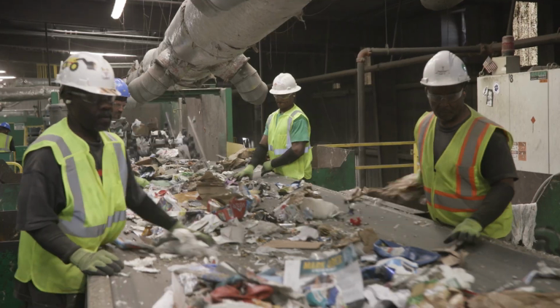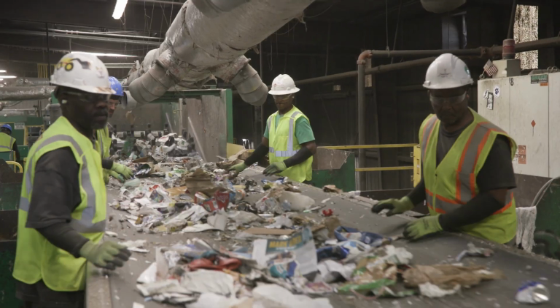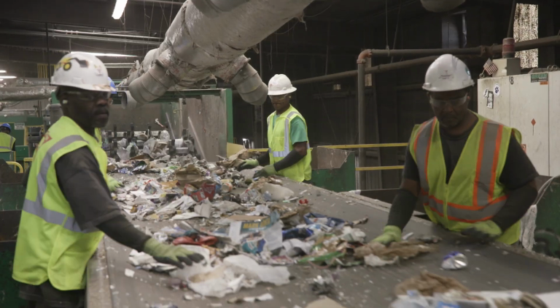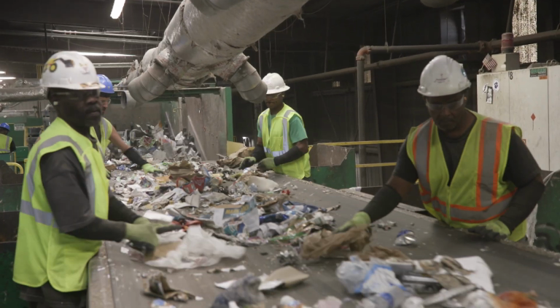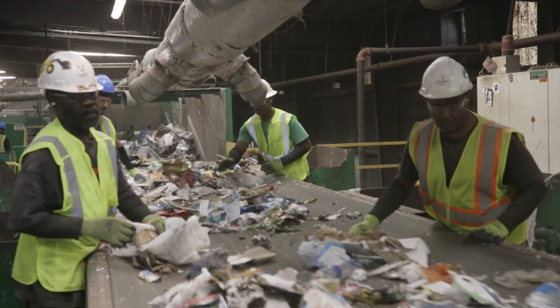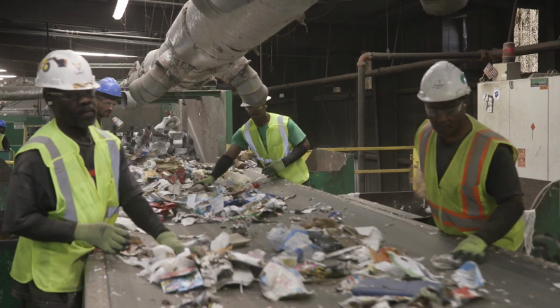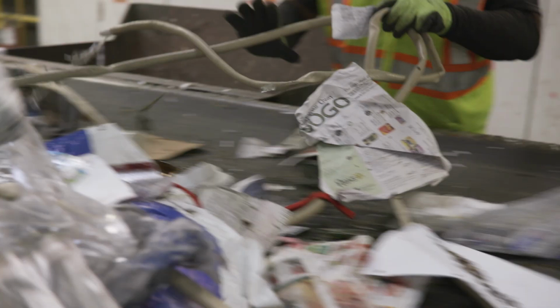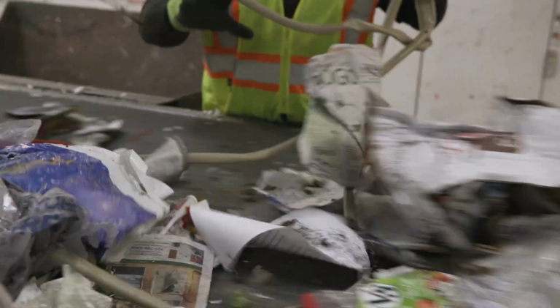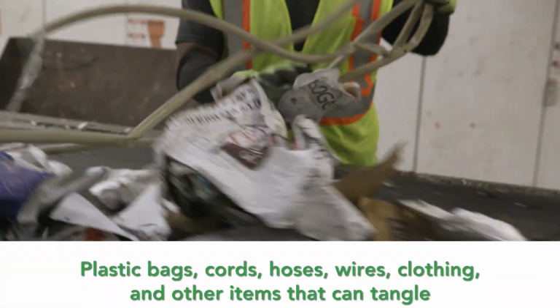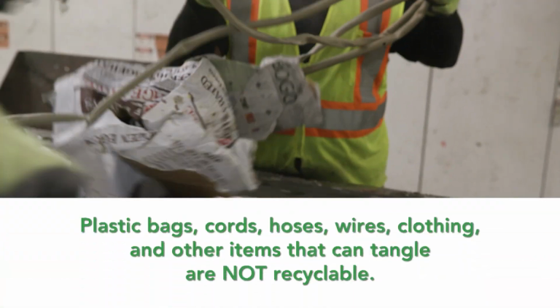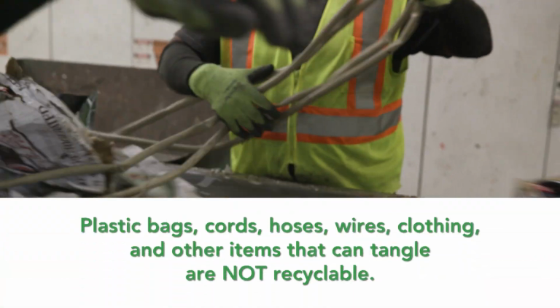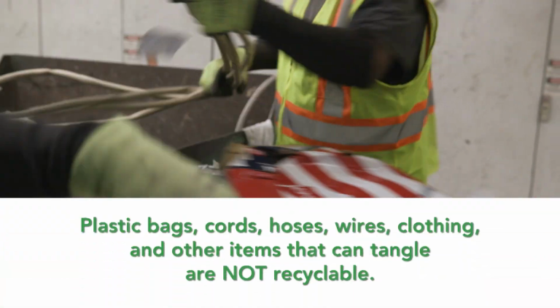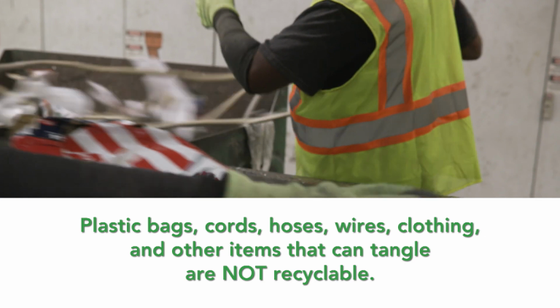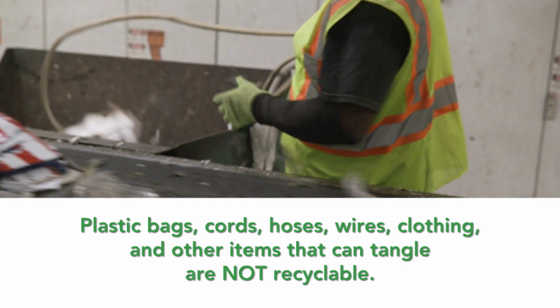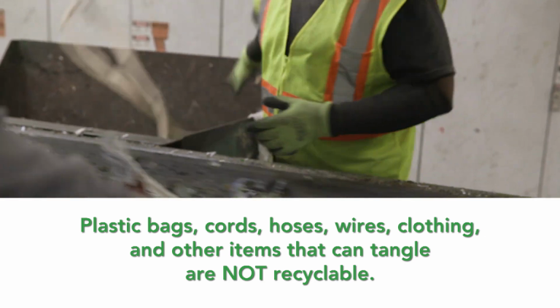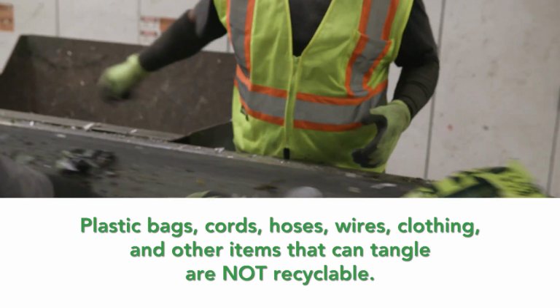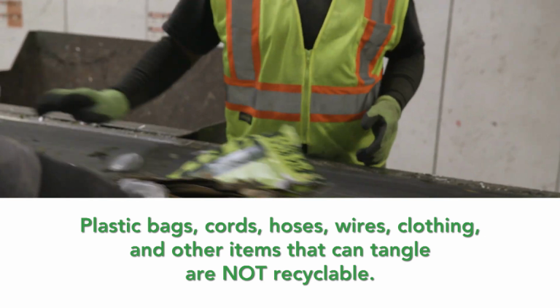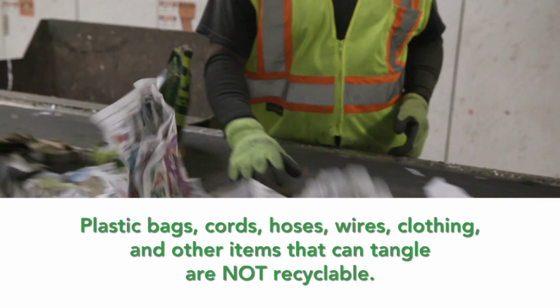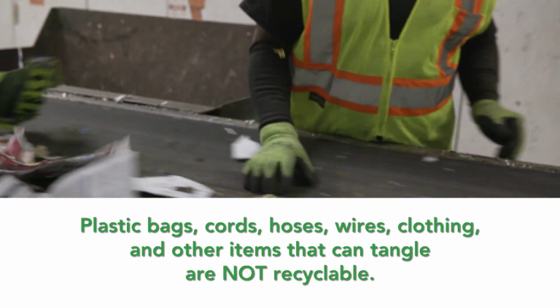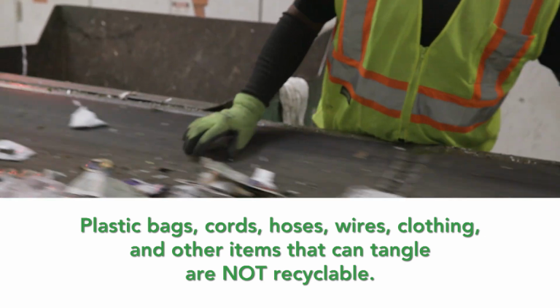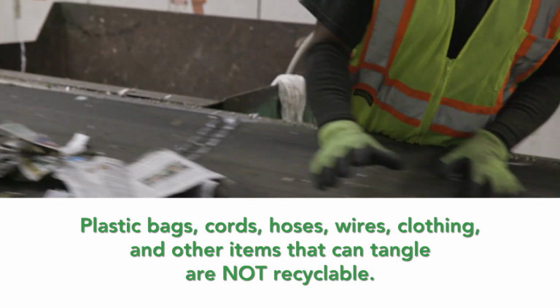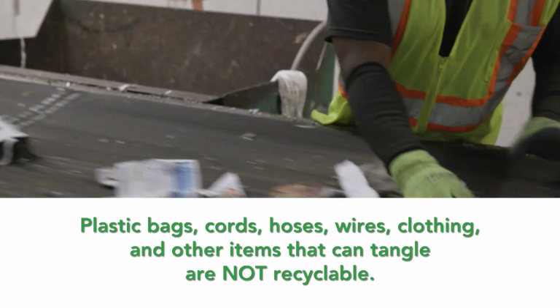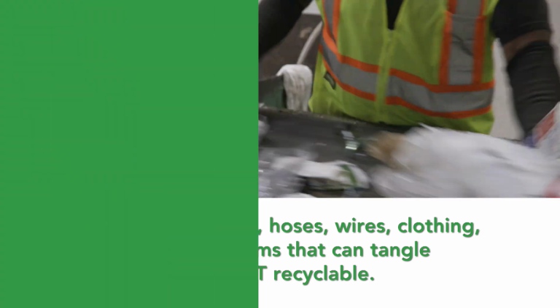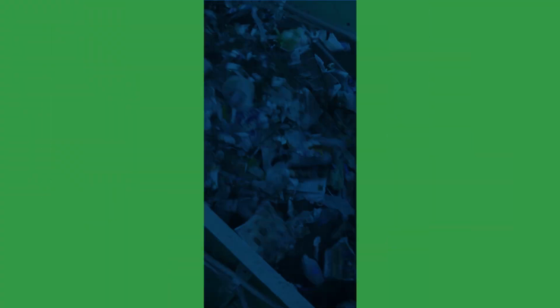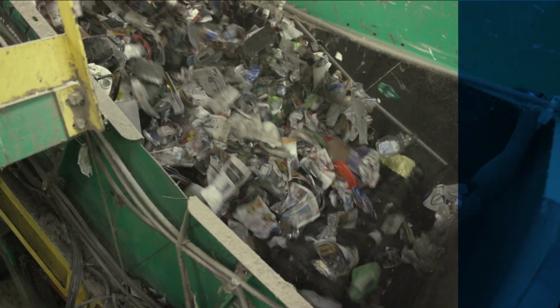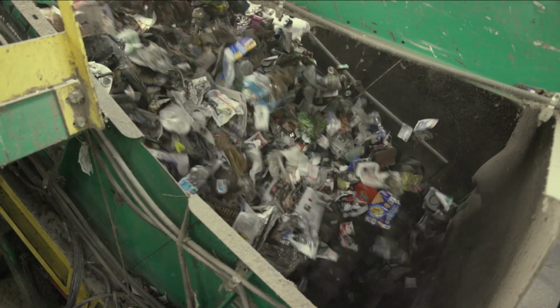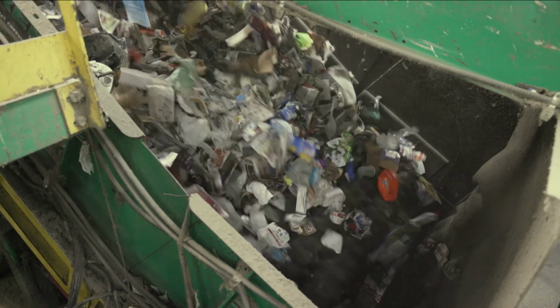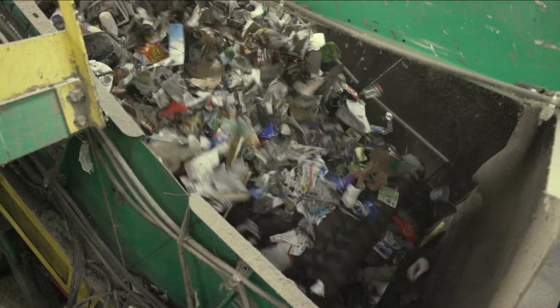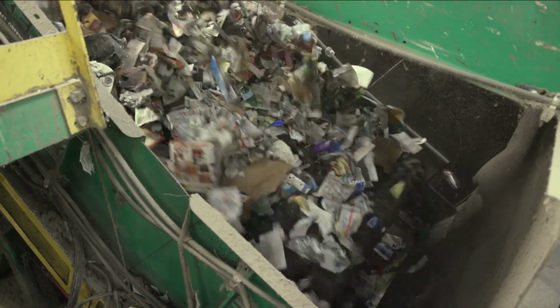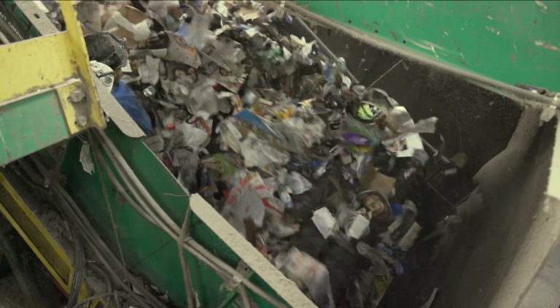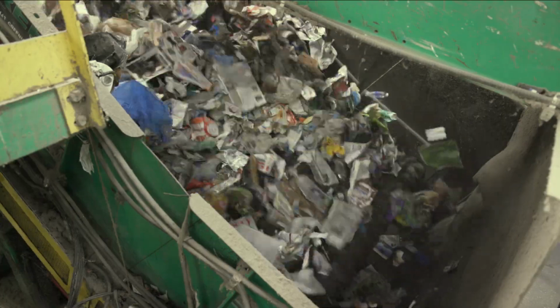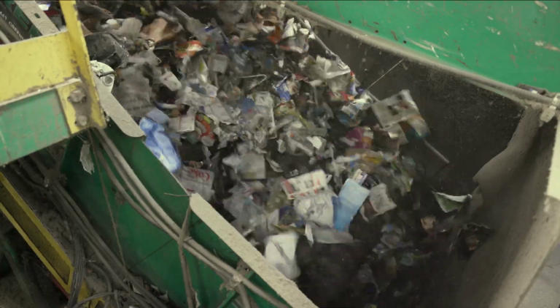Here workers manually remove non-recyclables, tanglers such as this hose, and any items that are too bulky and may damage machinery. Materials then pass through a series of devices that